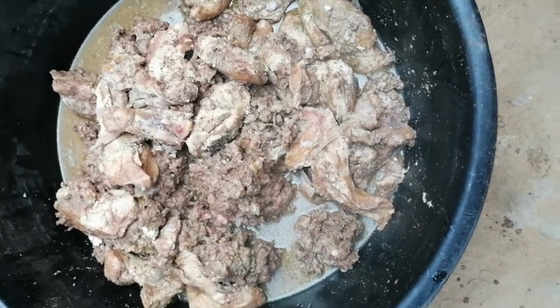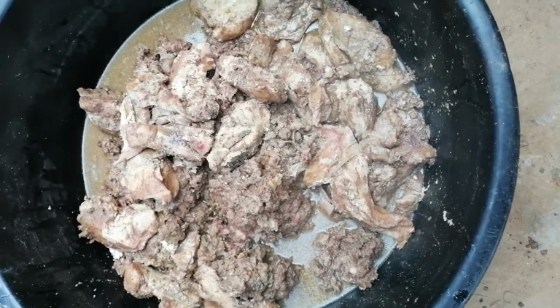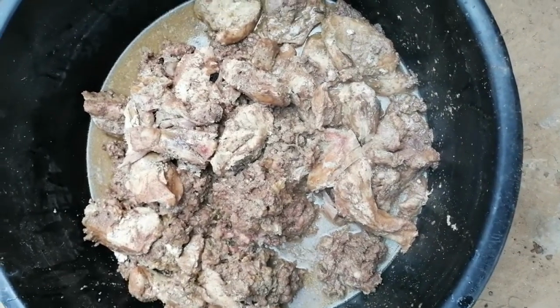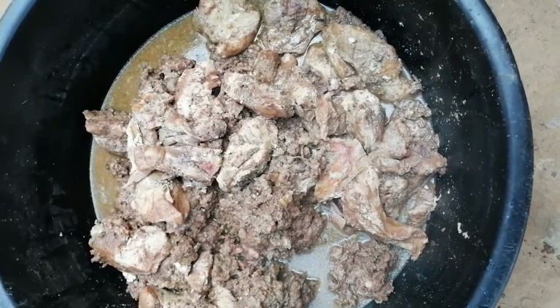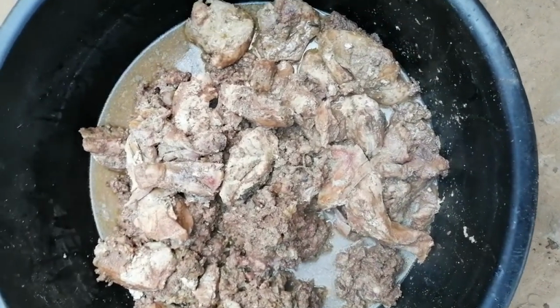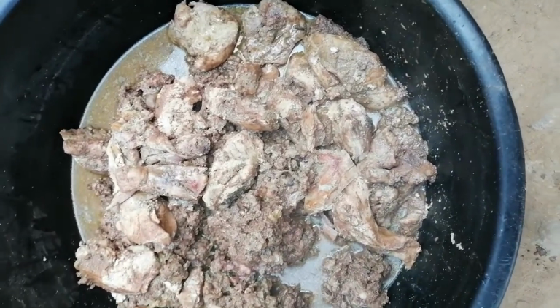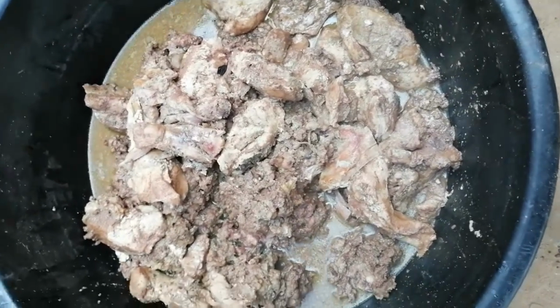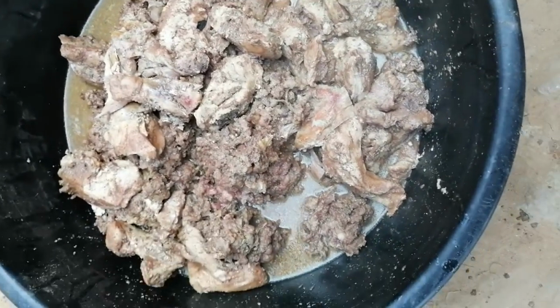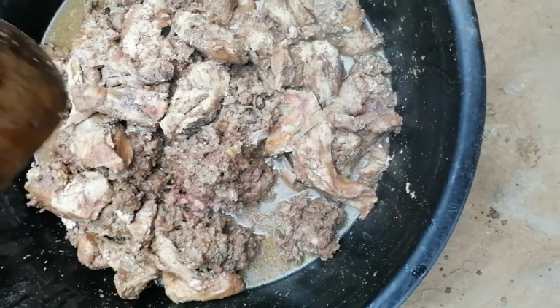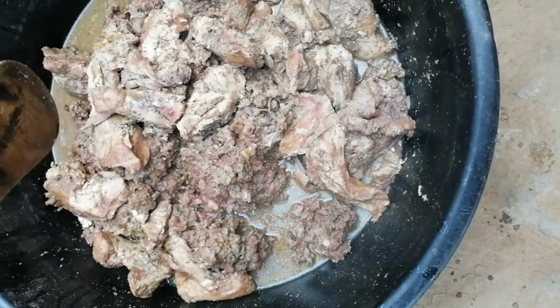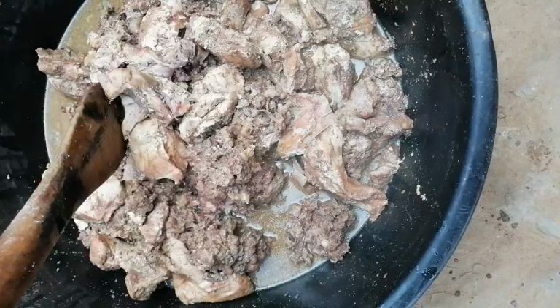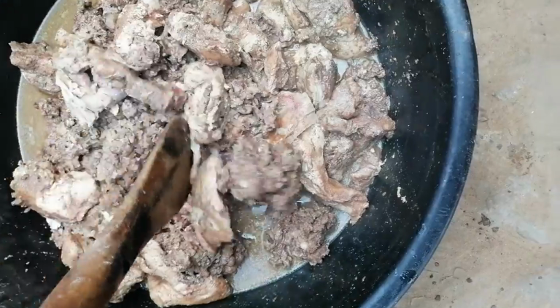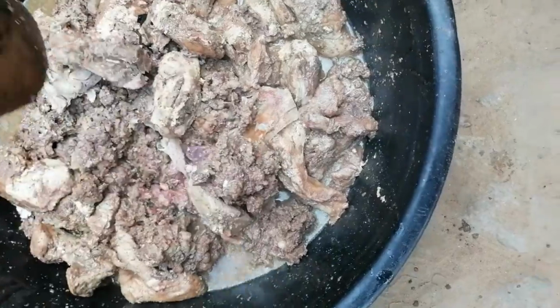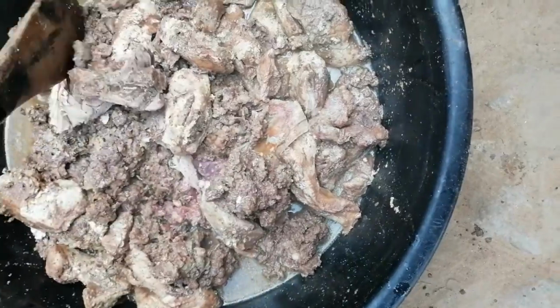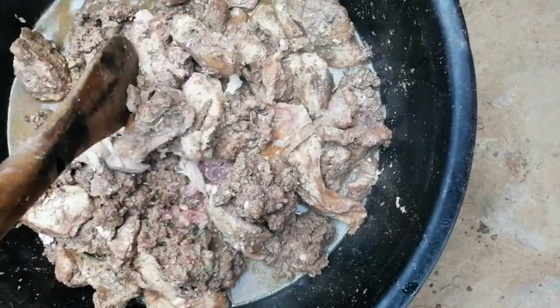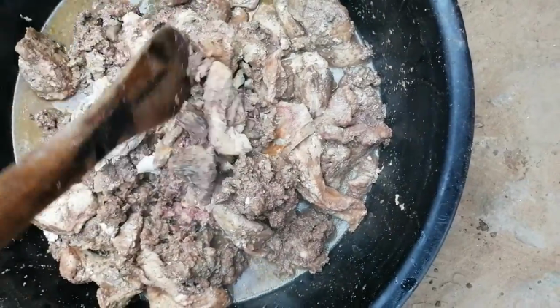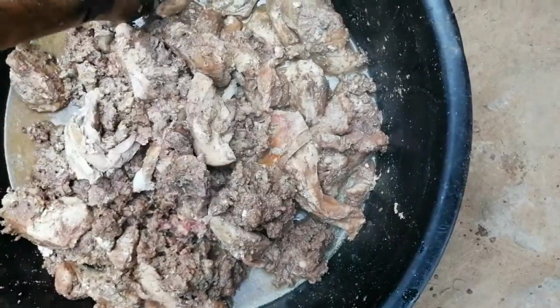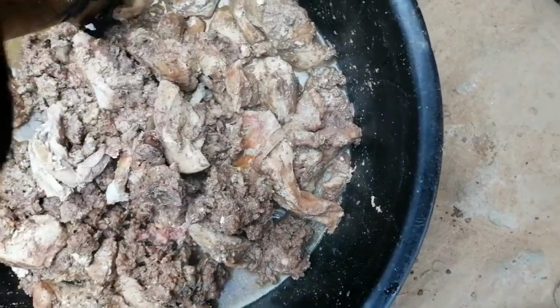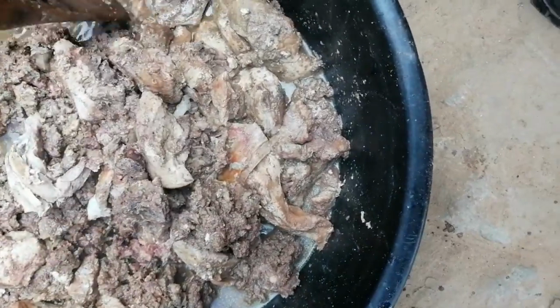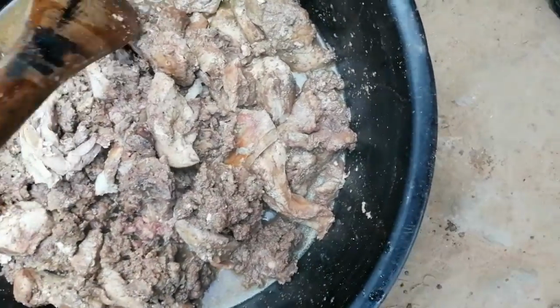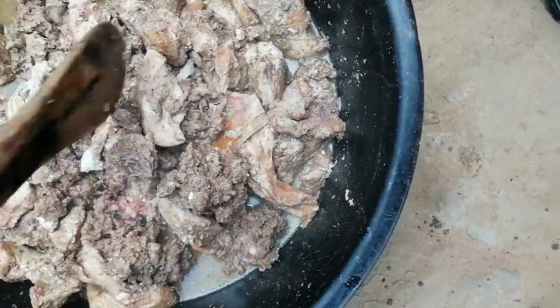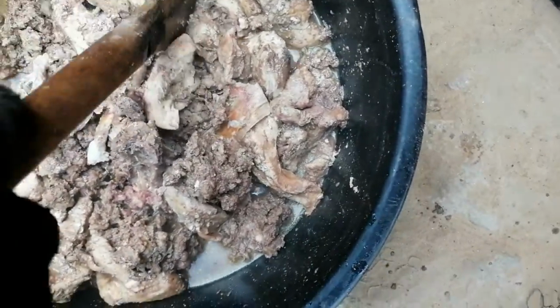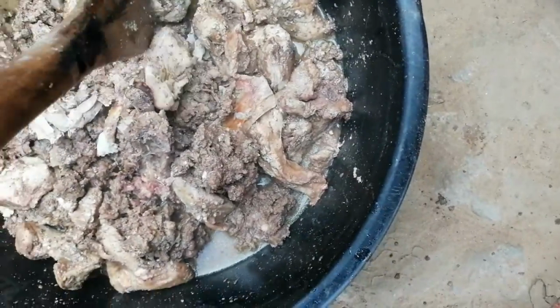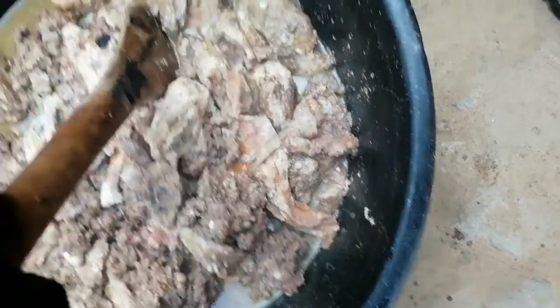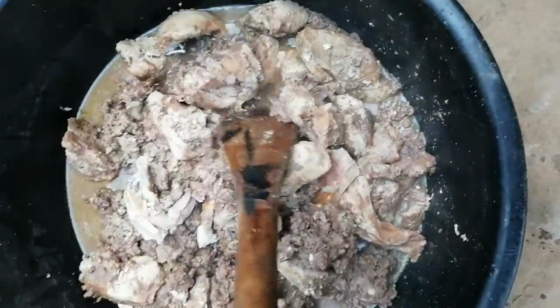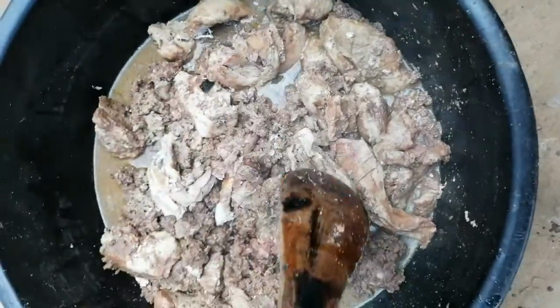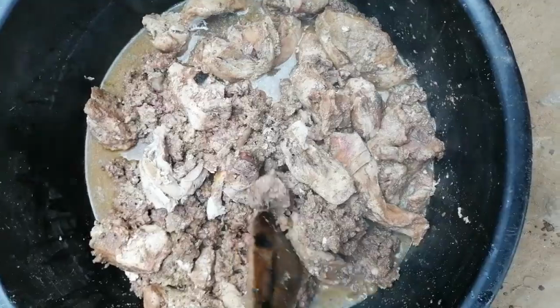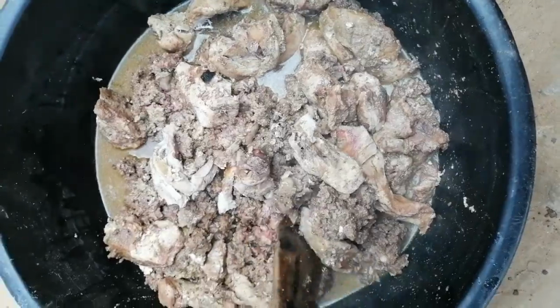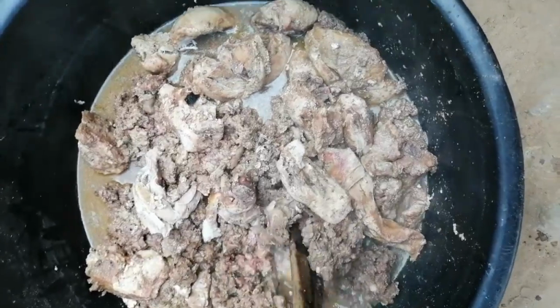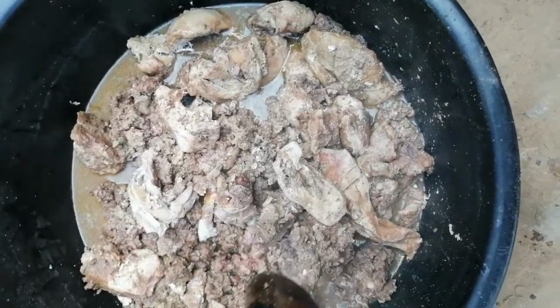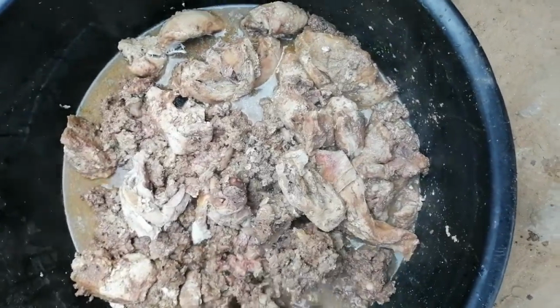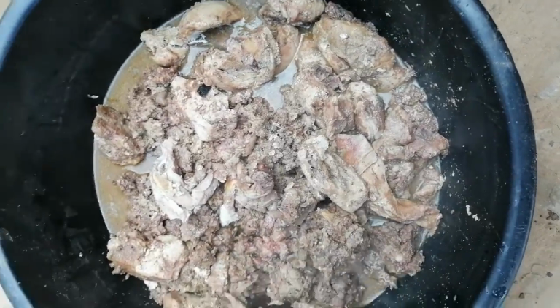So this is when you boil it, then you put in your tomatoes and your salt.